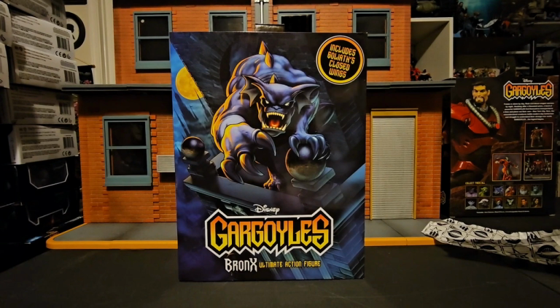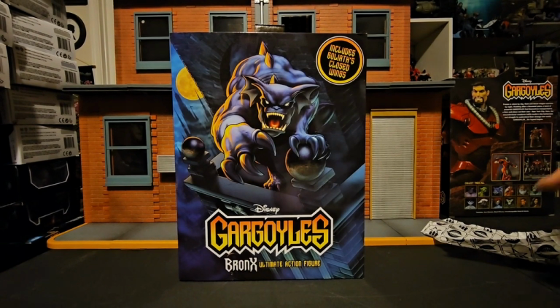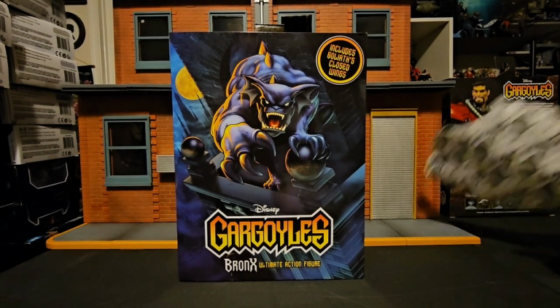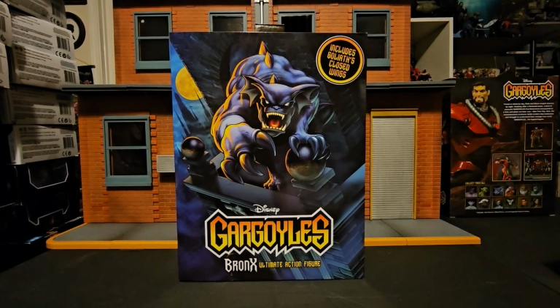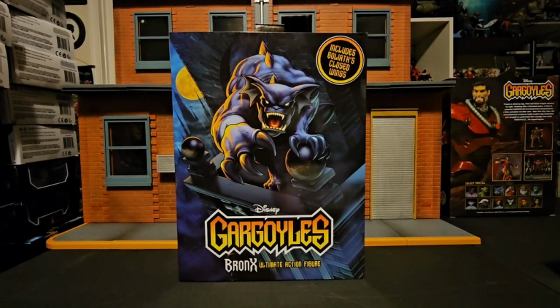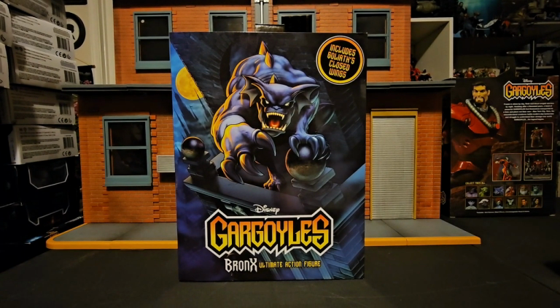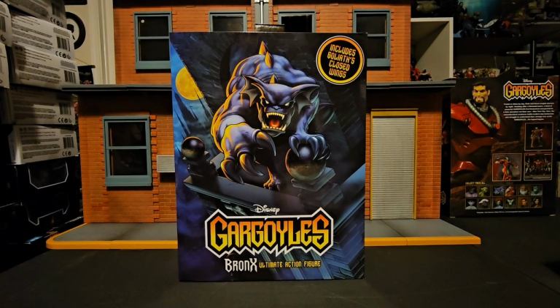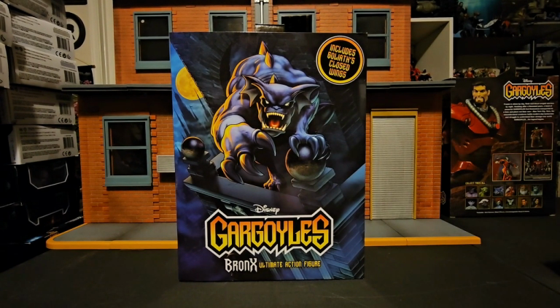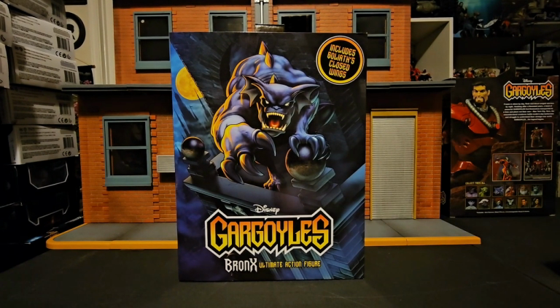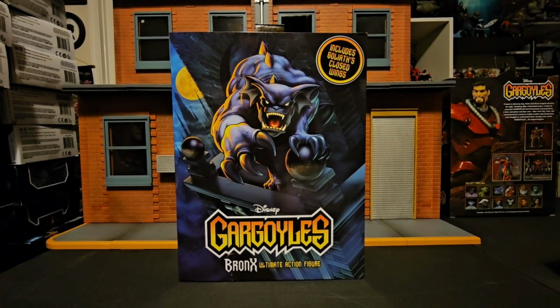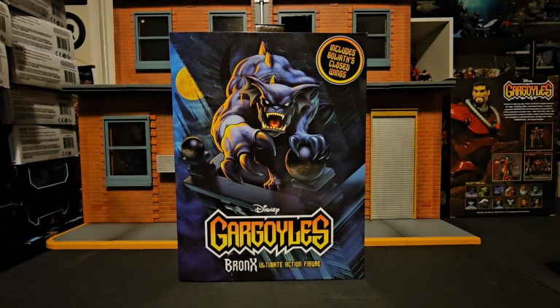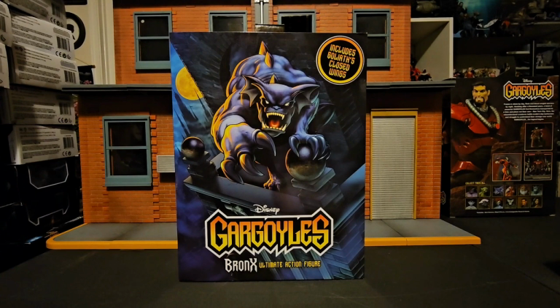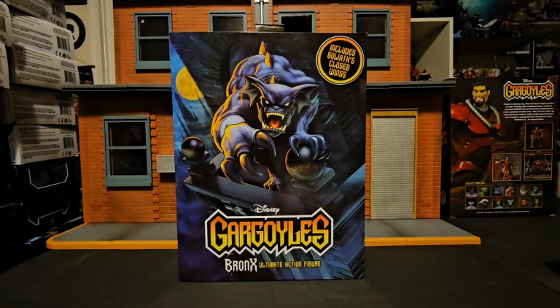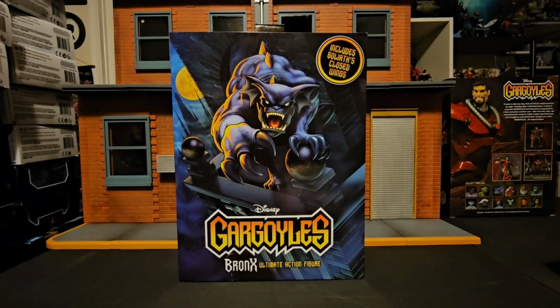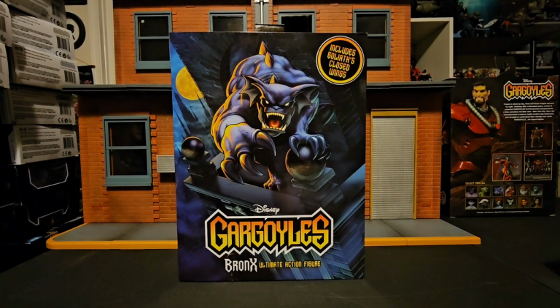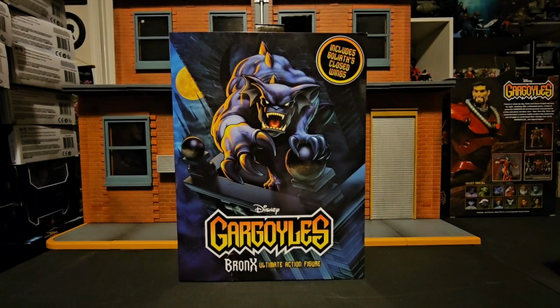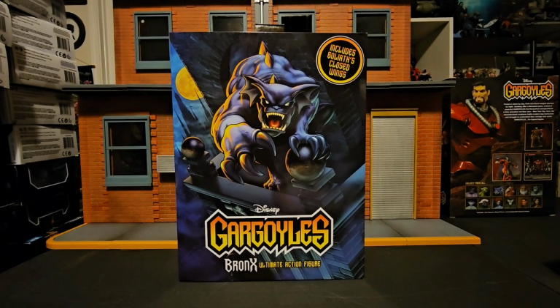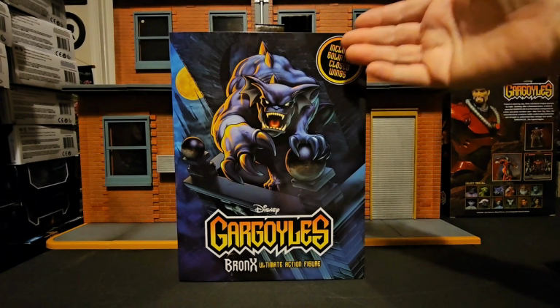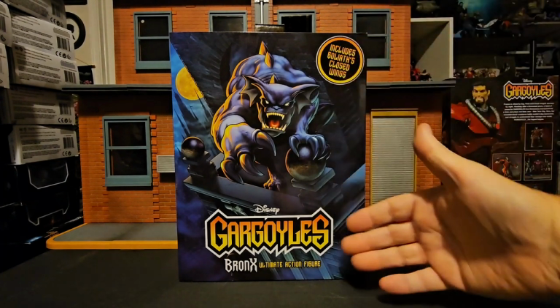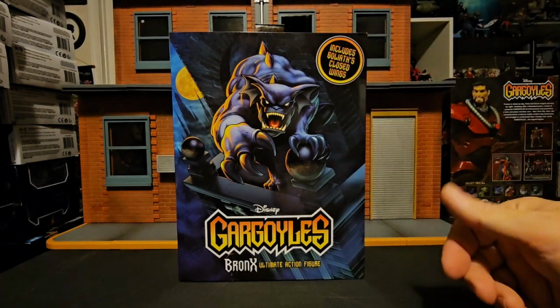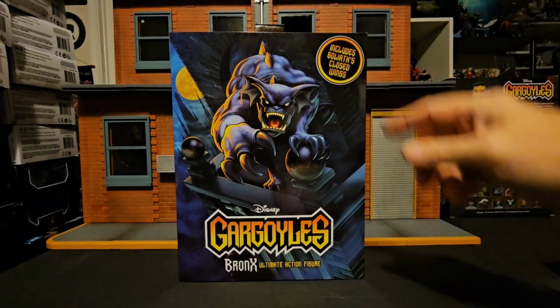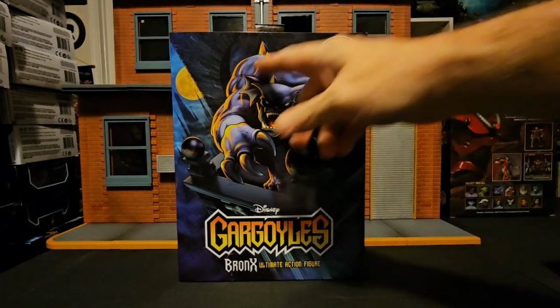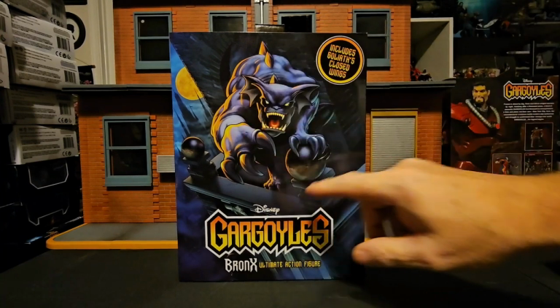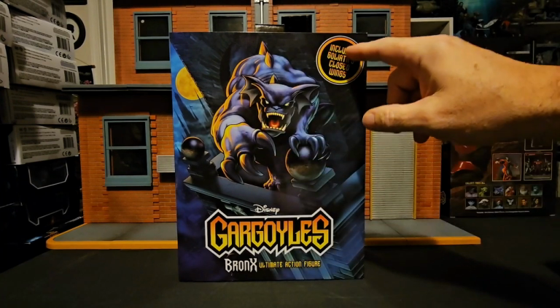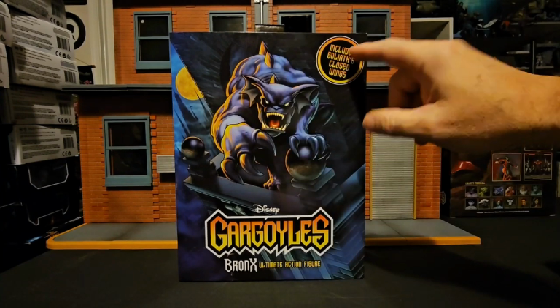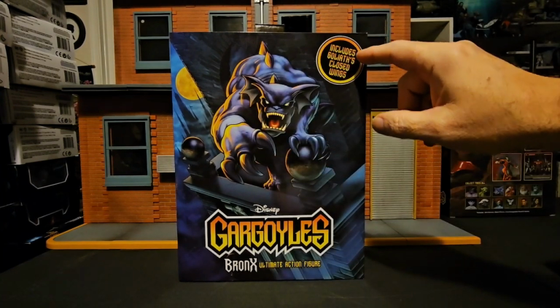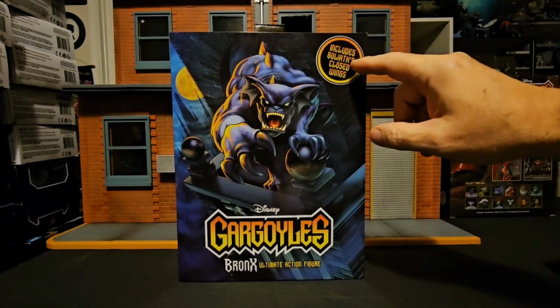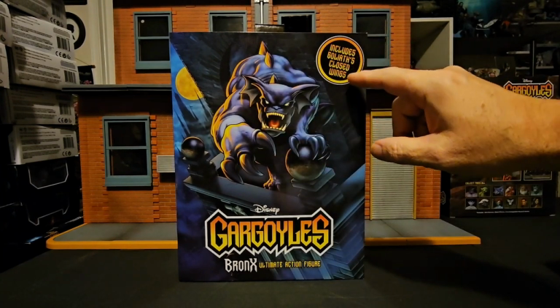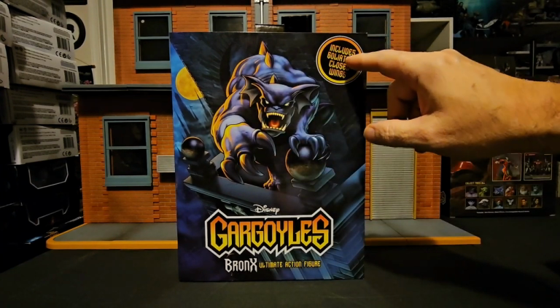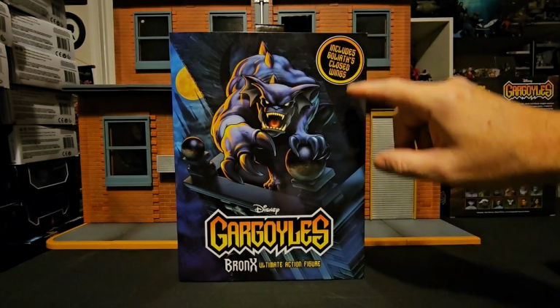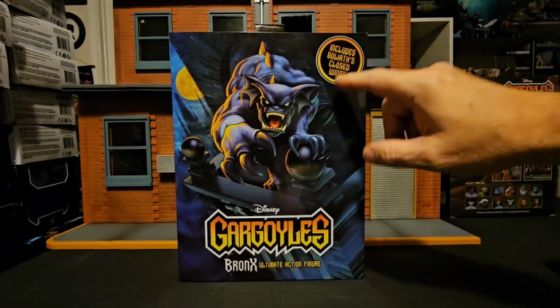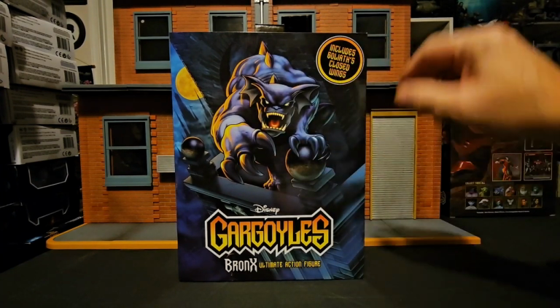Hello fellow collectors, today we're going to be taking a look at Disney's Gargoyles Bronx the ultimate action figure. On the front we can see Bronx, and we get a notice that he includes gloss Goliath closed wings.